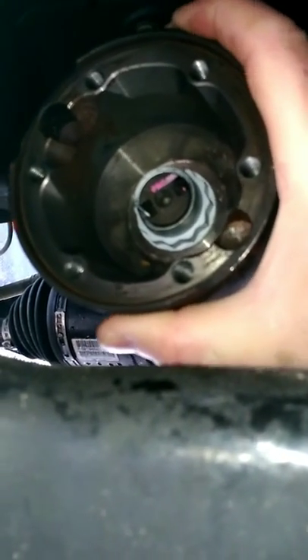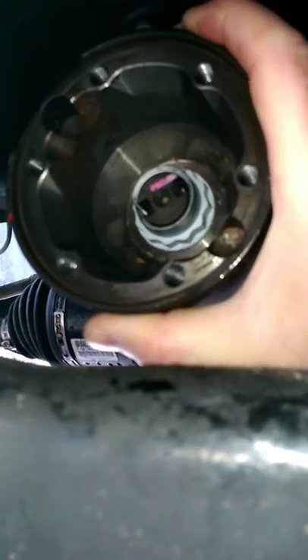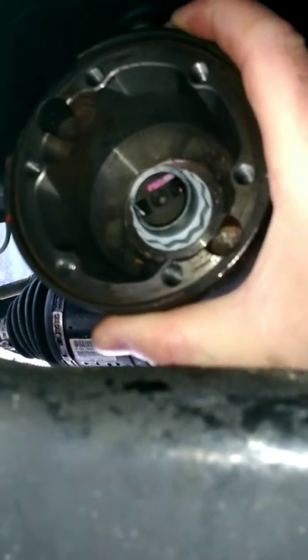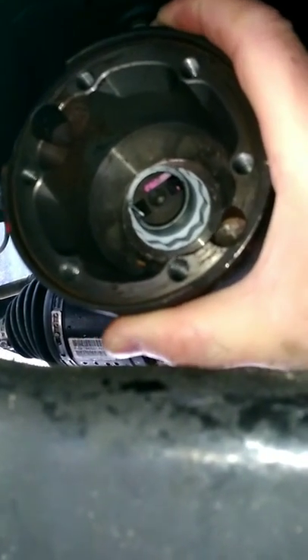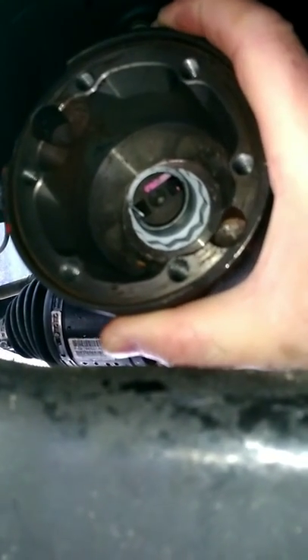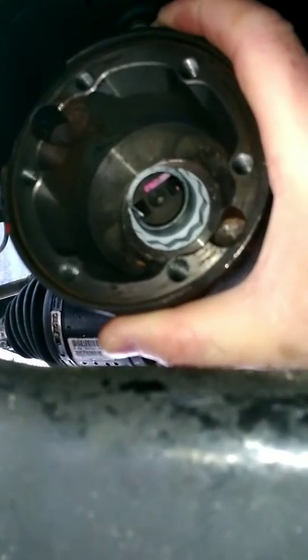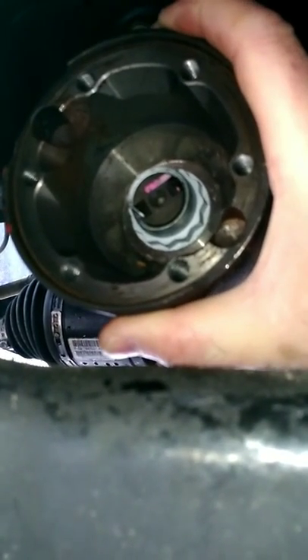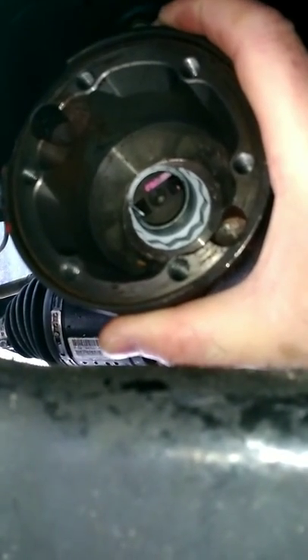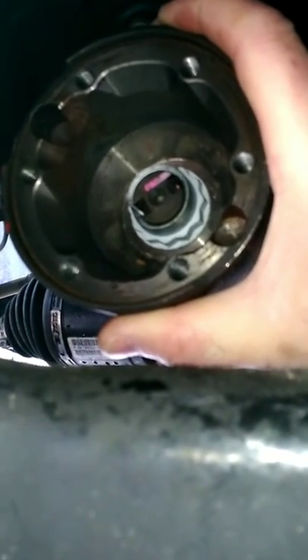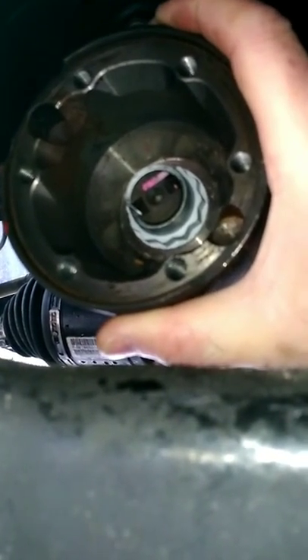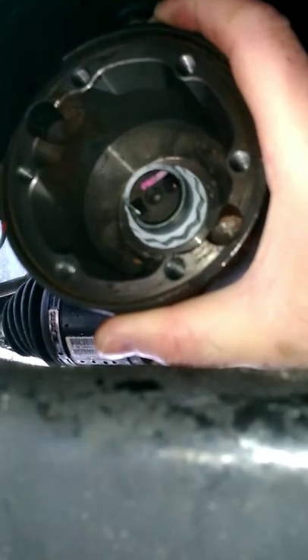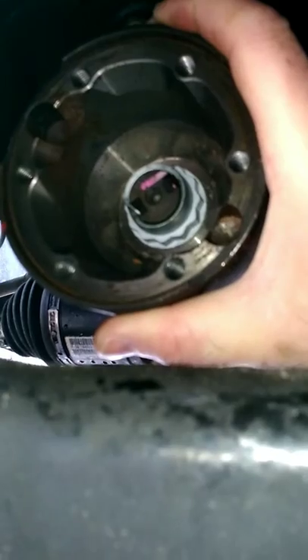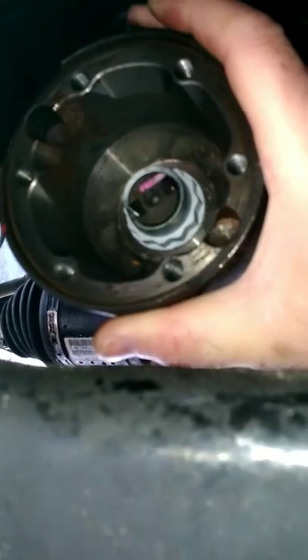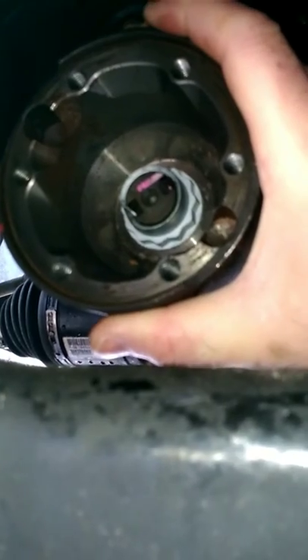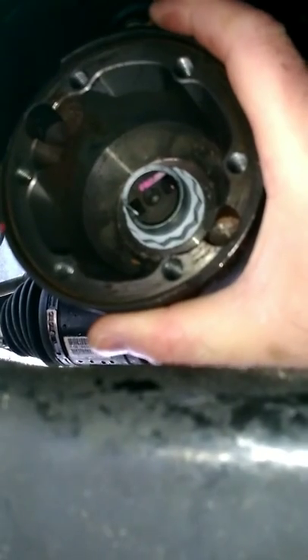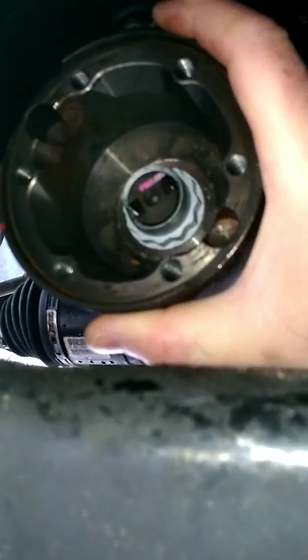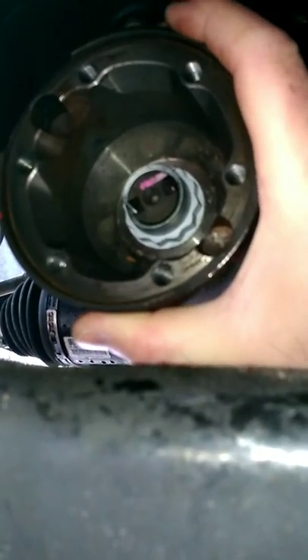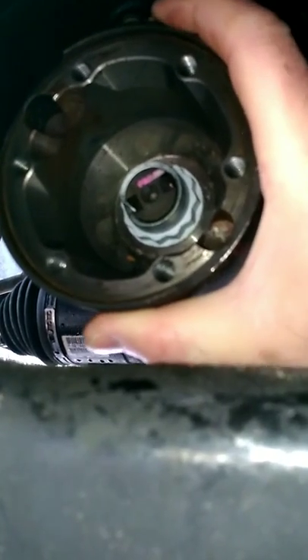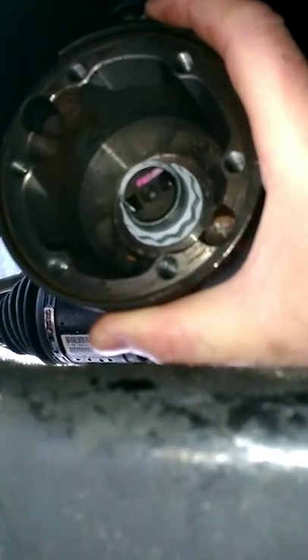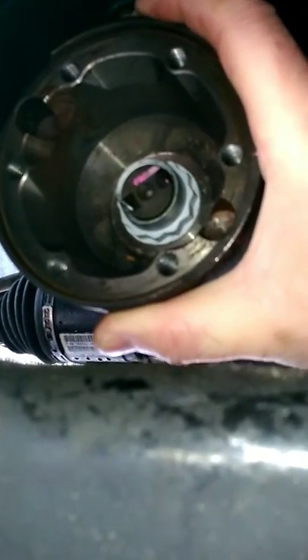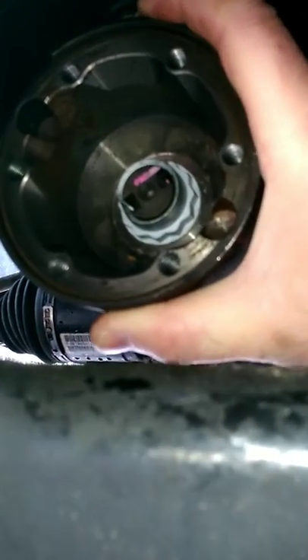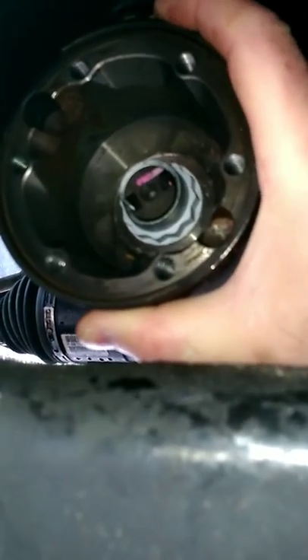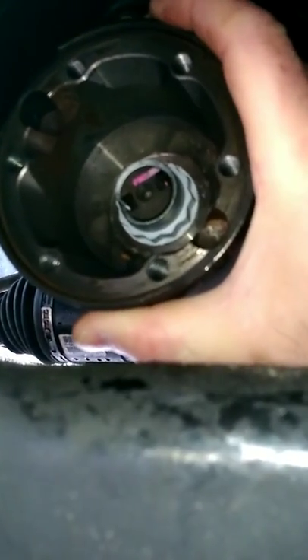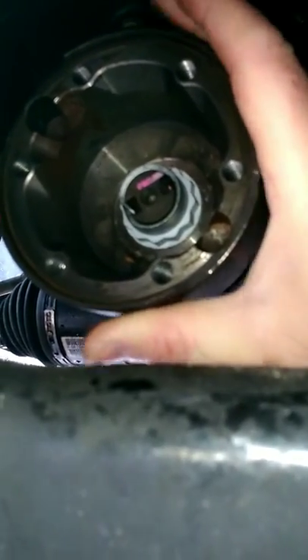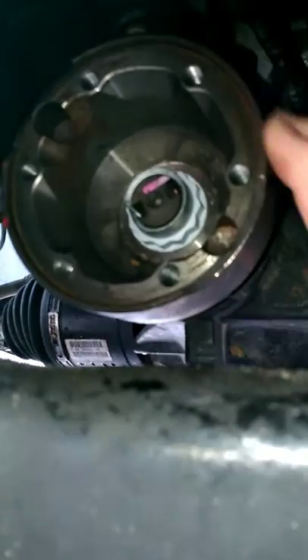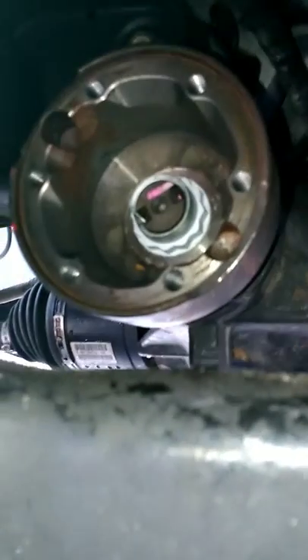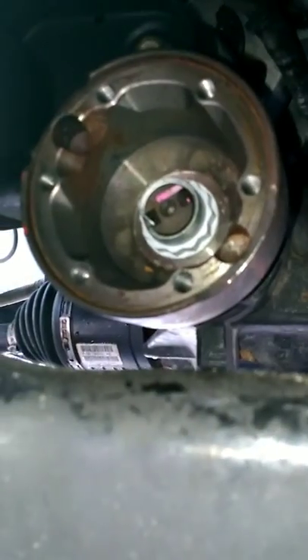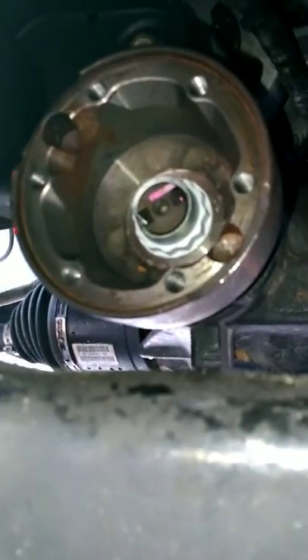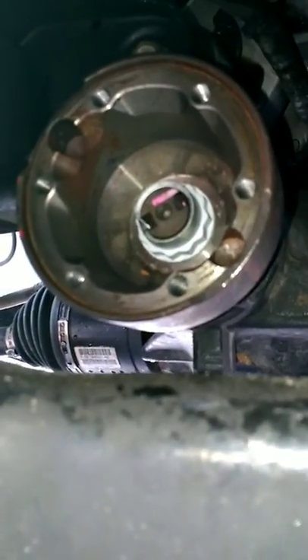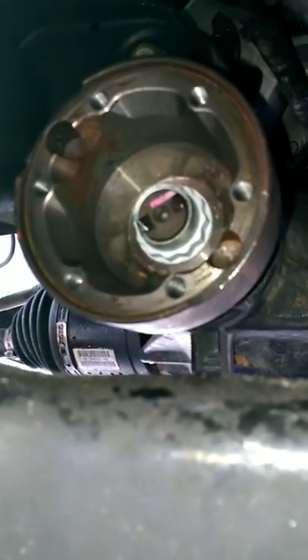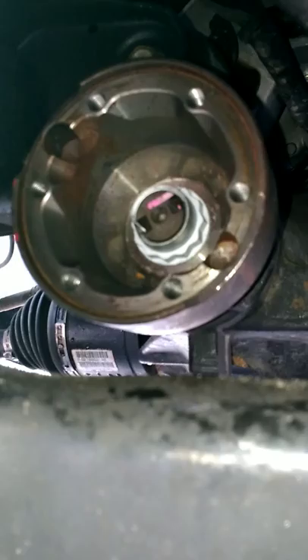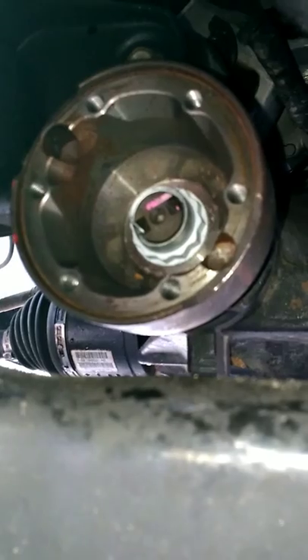I guess I'll be in the market for a differential. I'm going to put in a Quadra Drive 2 front differential in the future, I guess.